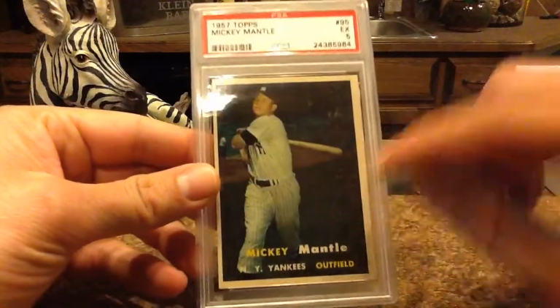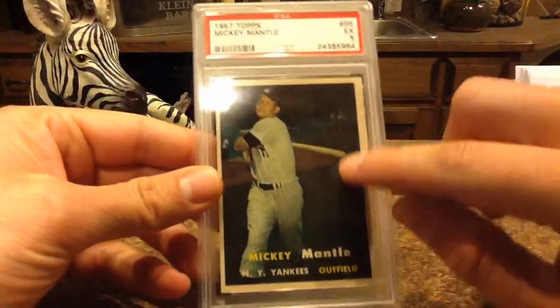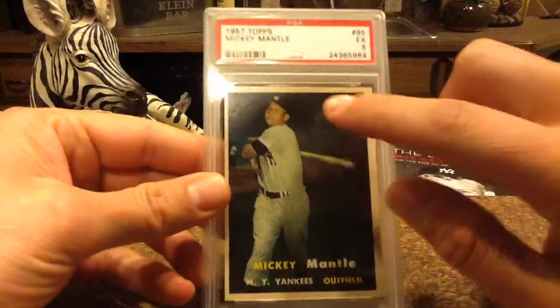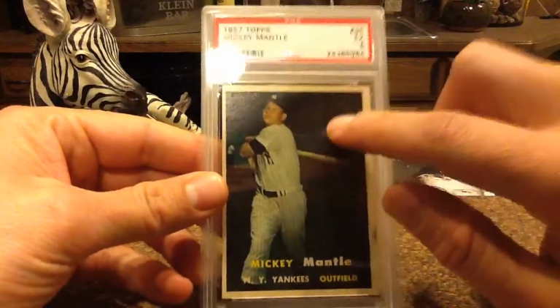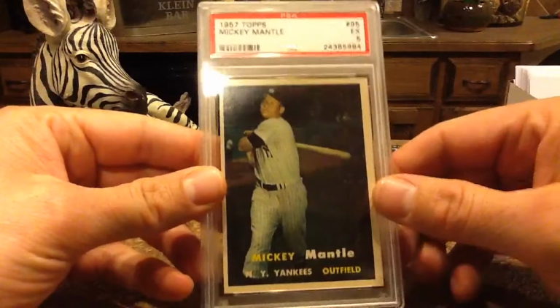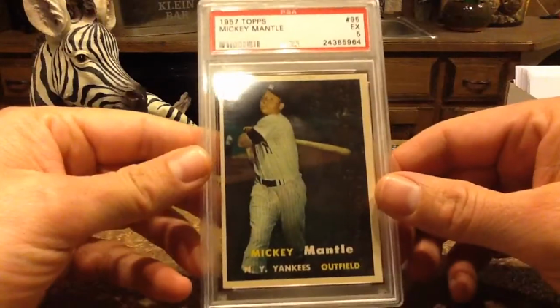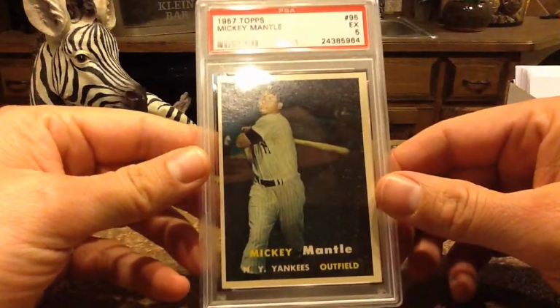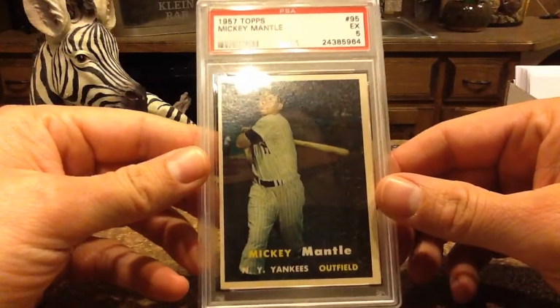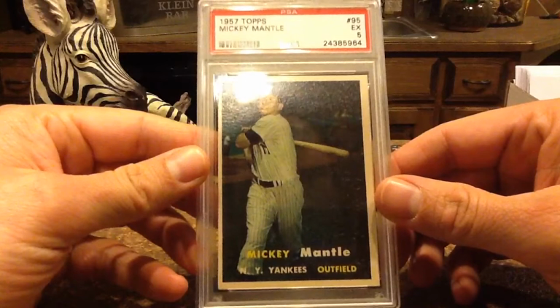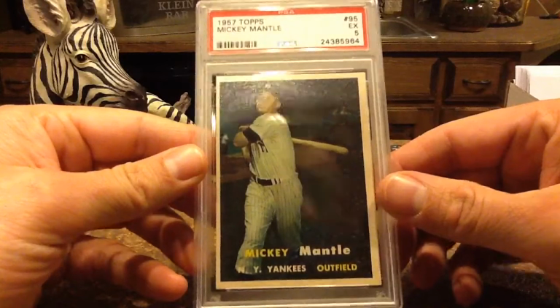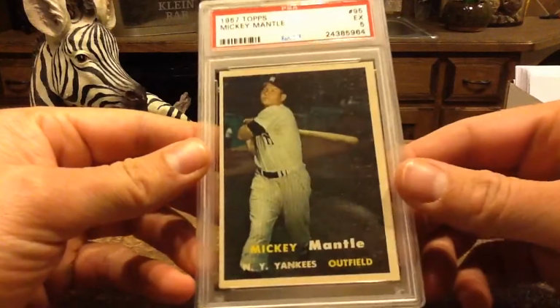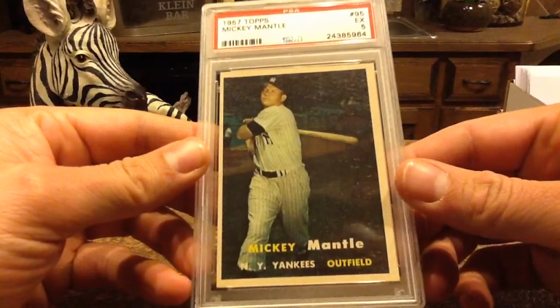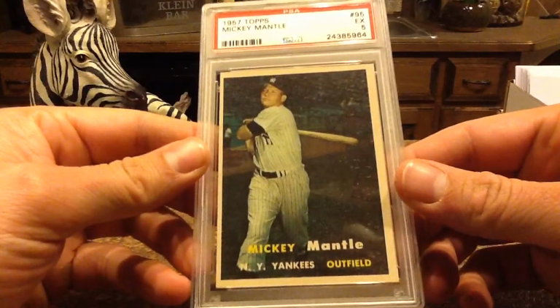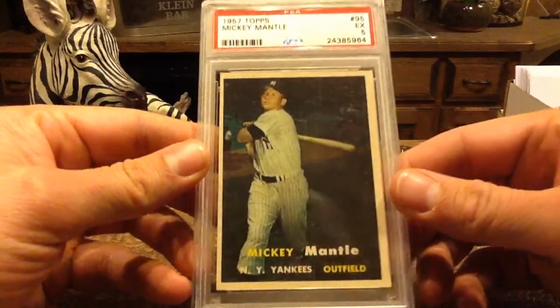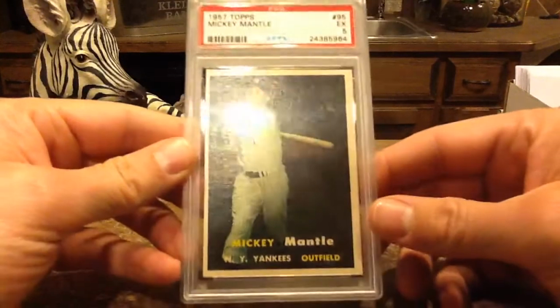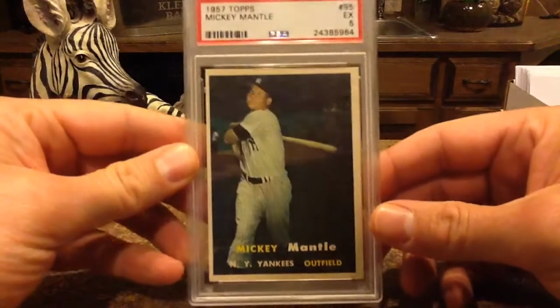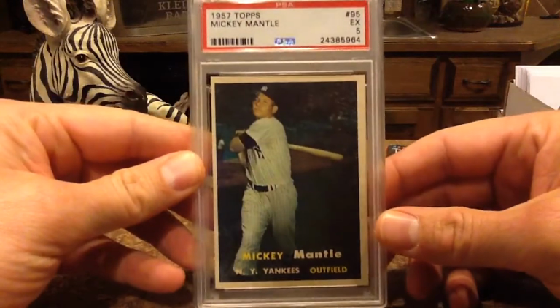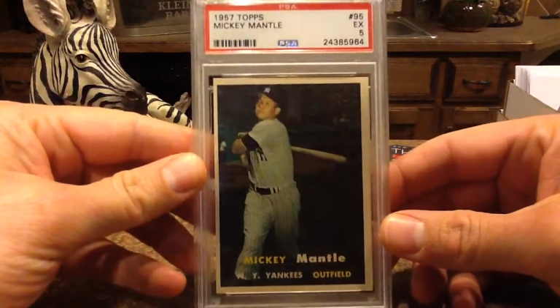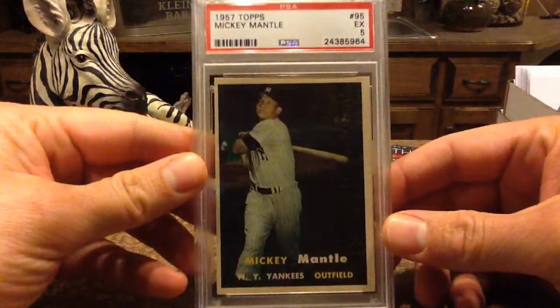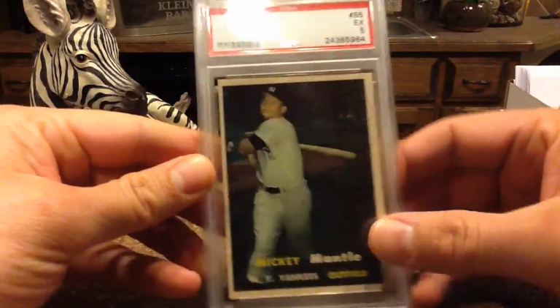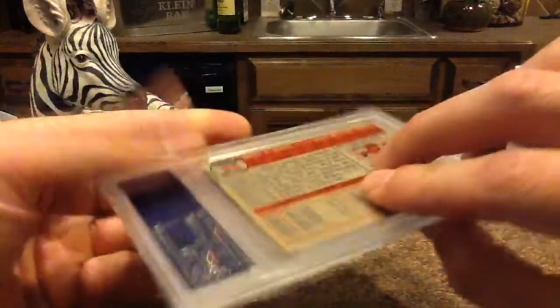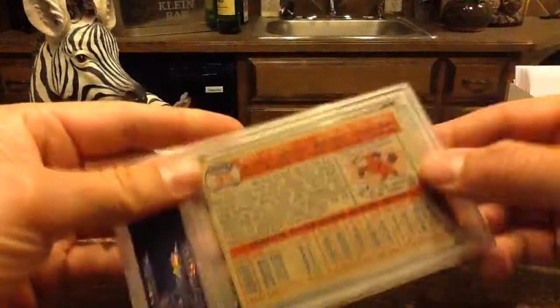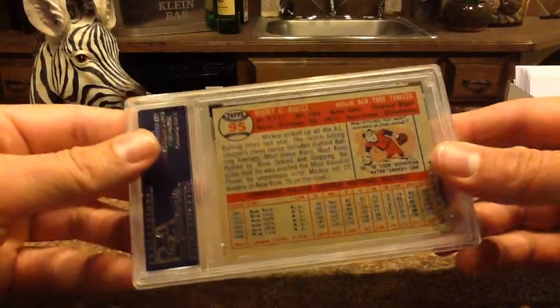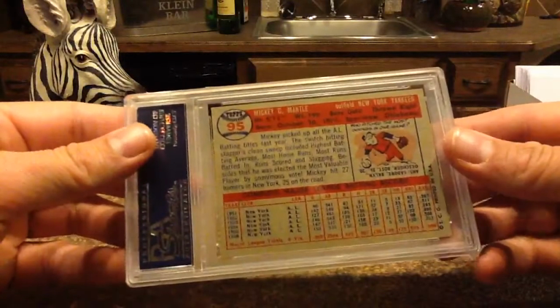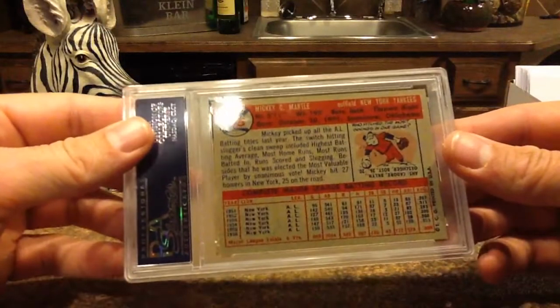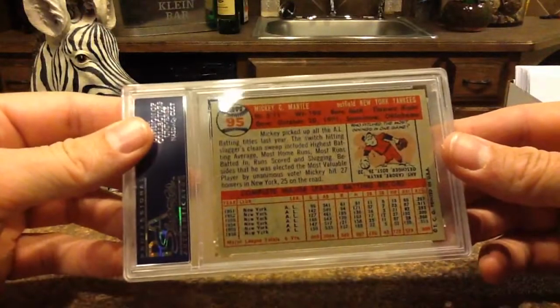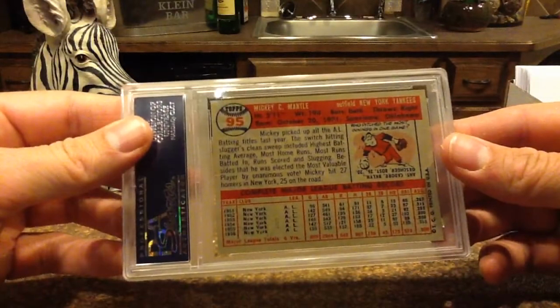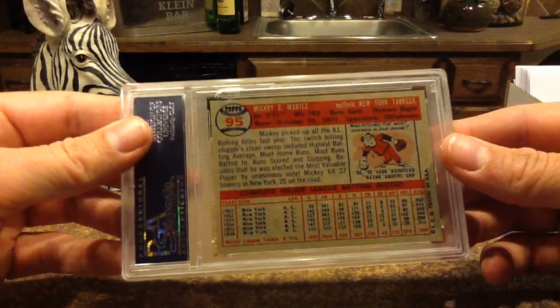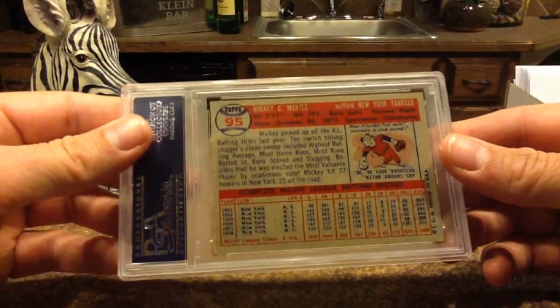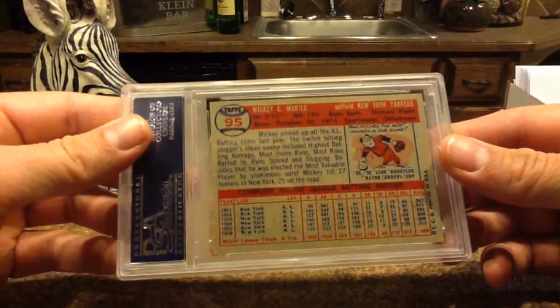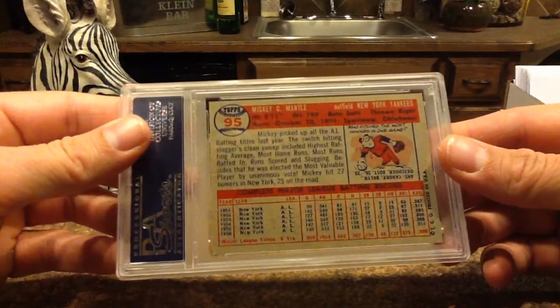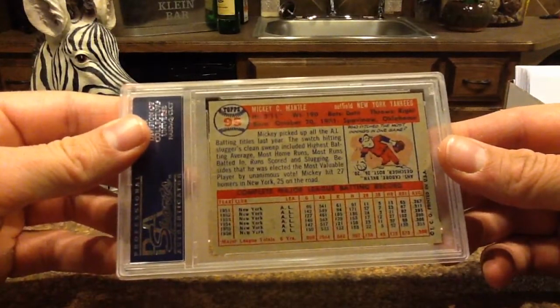I can't tell if that's part of the card or if those little specs are surface problems. But overall, it really doesn't look bad at all. The back looks fantastic.